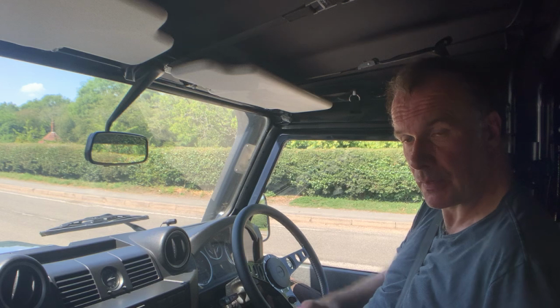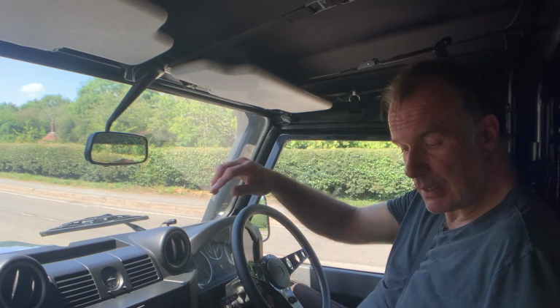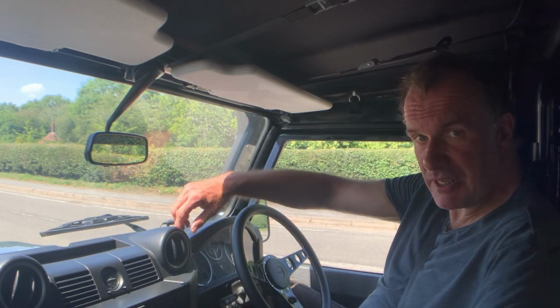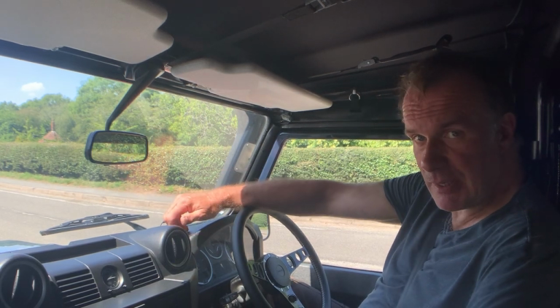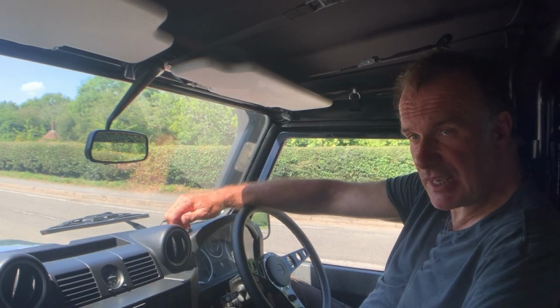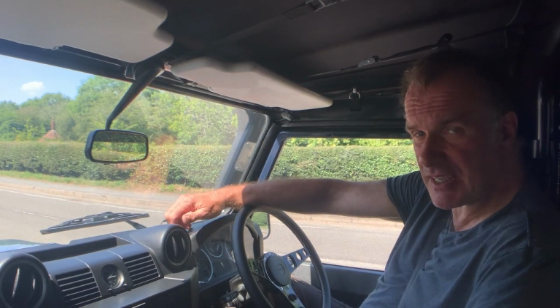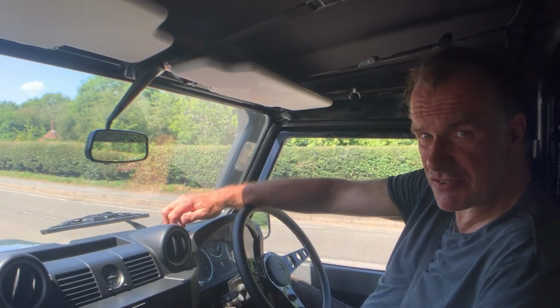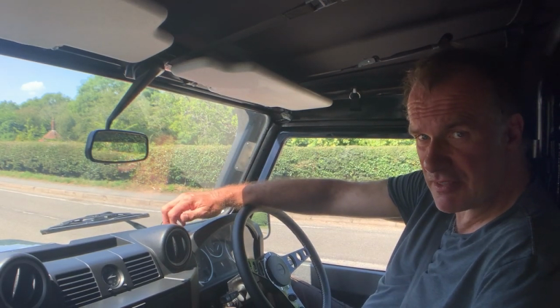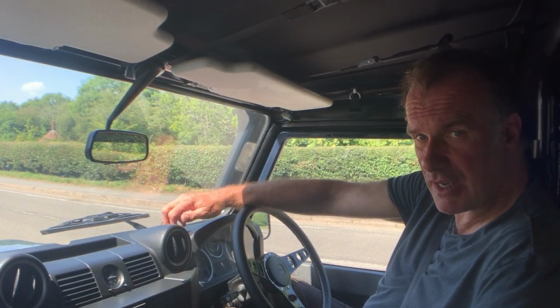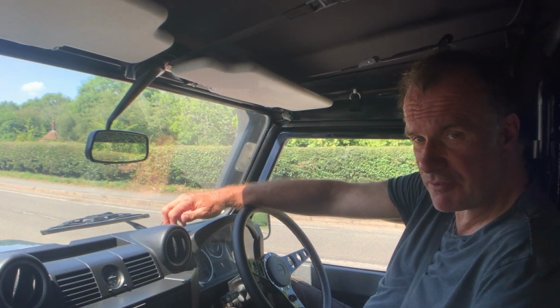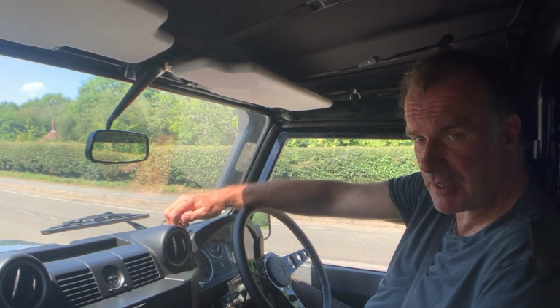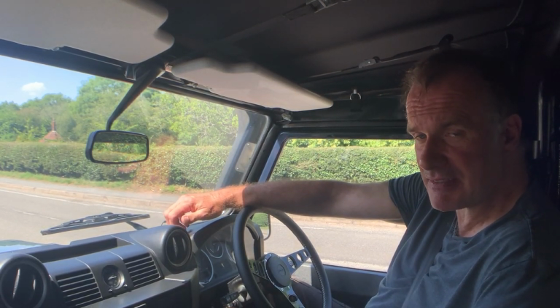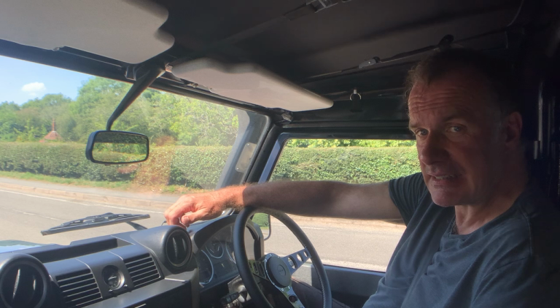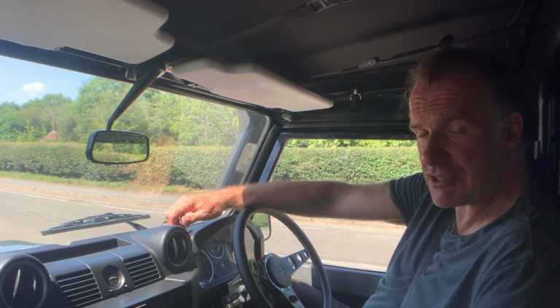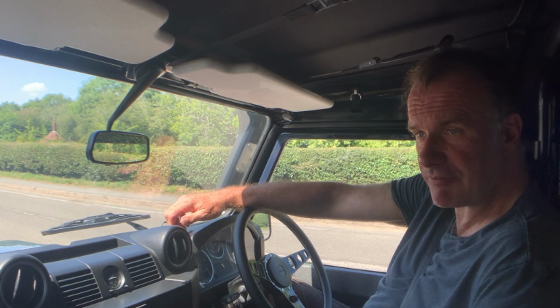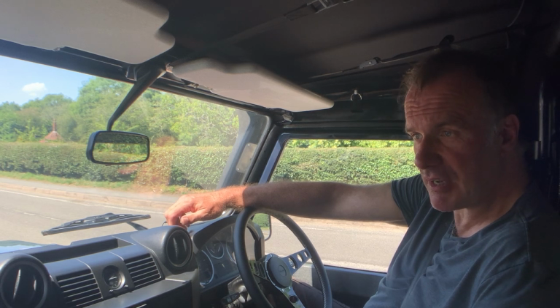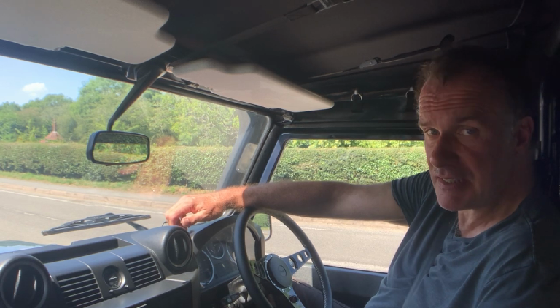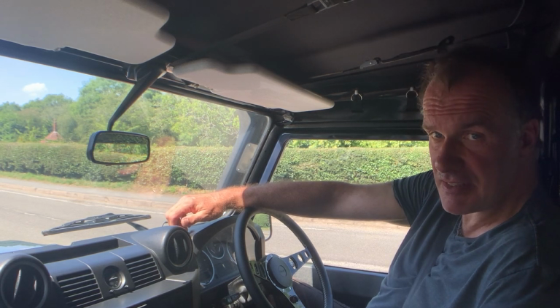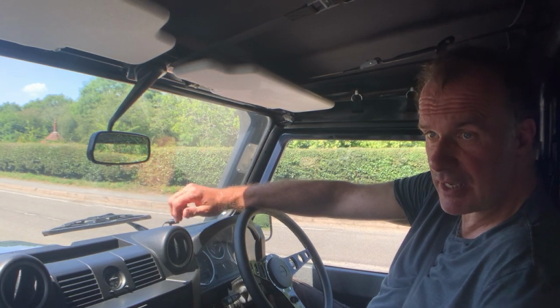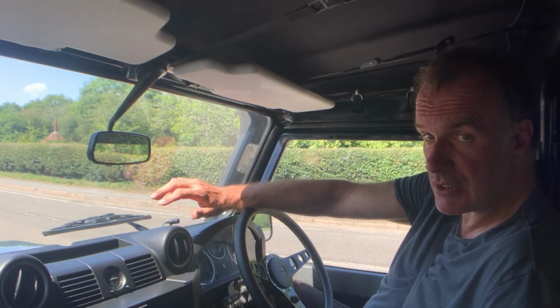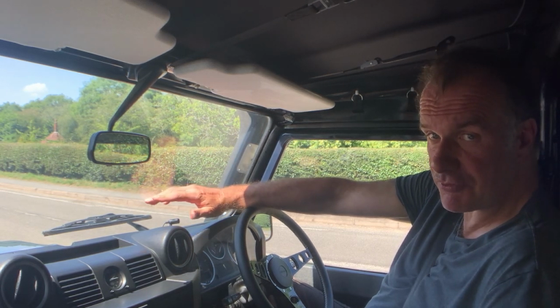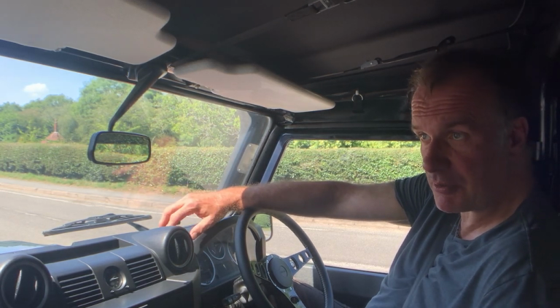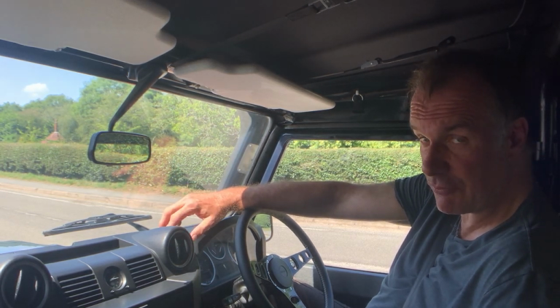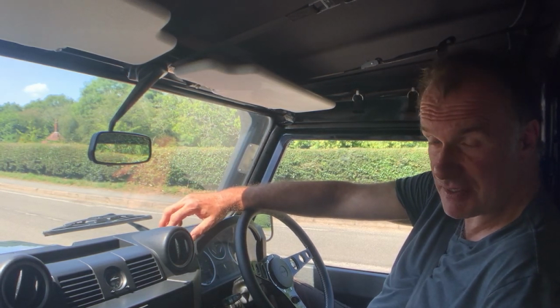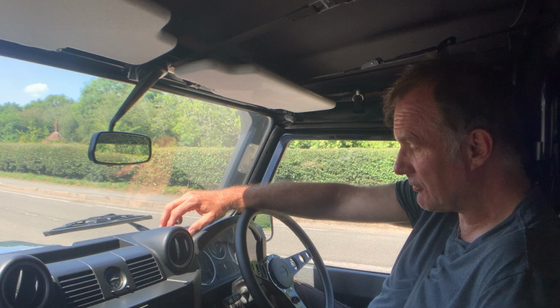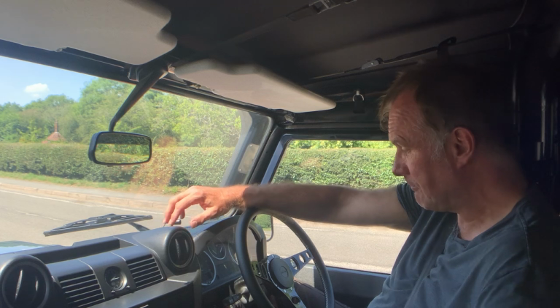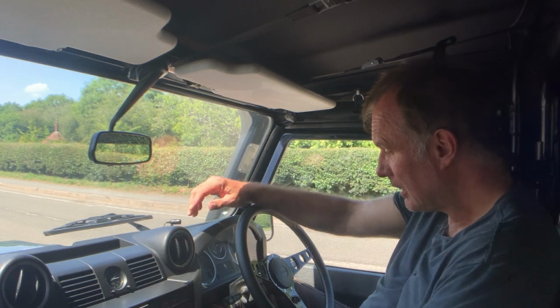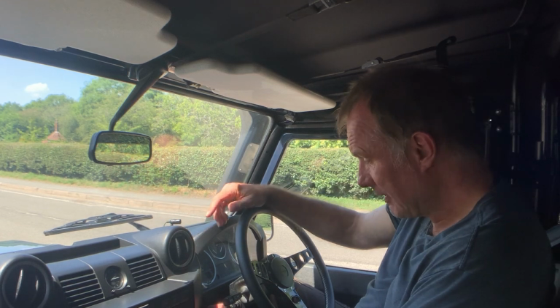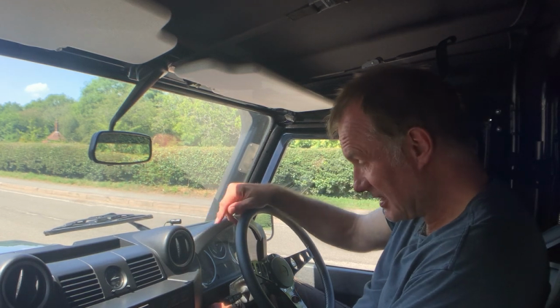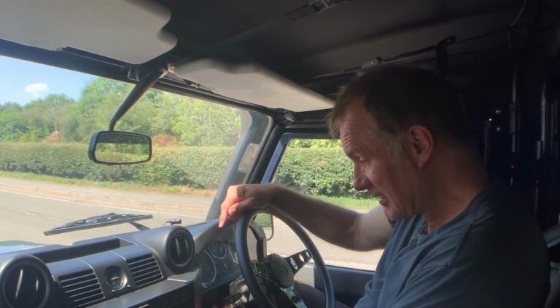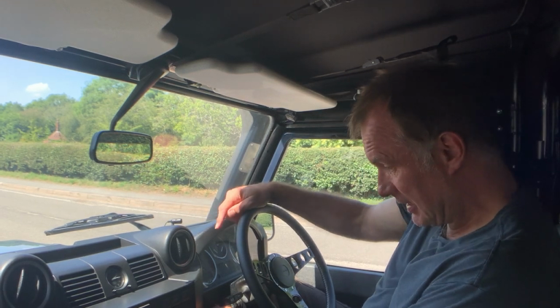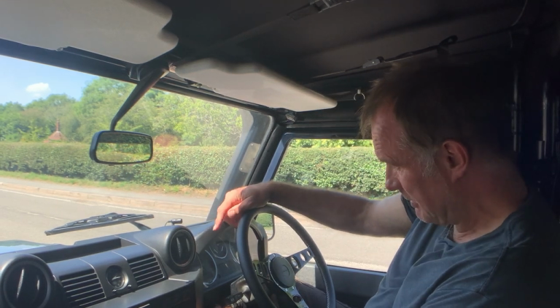Hi, my name's Simon. Today we're going to take this 2009, on a 59 plate, Land Rover Defender 90 TDCi soft top four seater for a spin. This is a fantastic vehicle in my opinion.